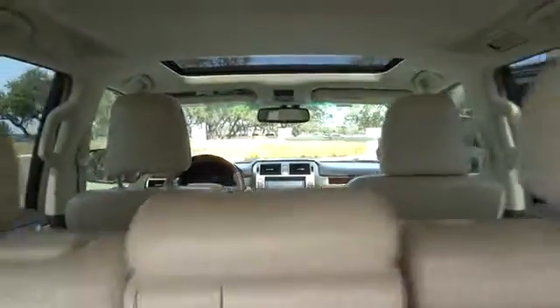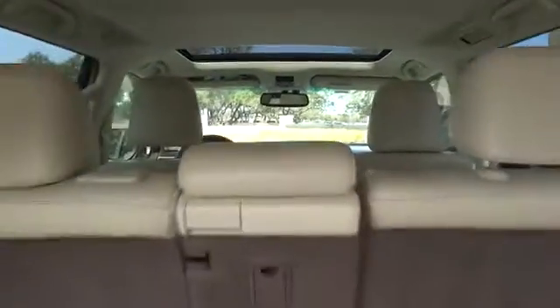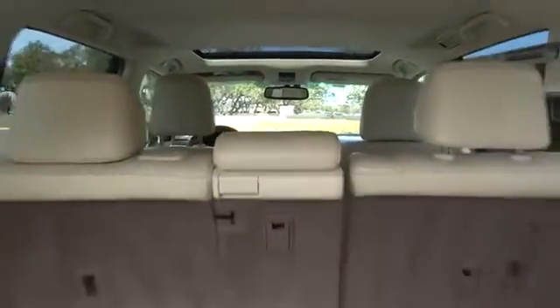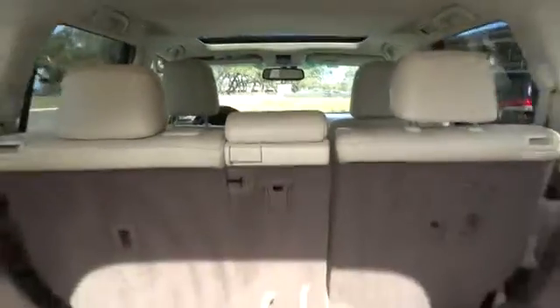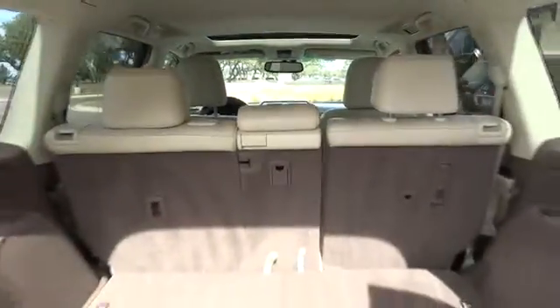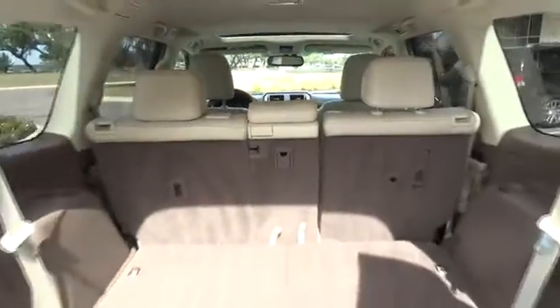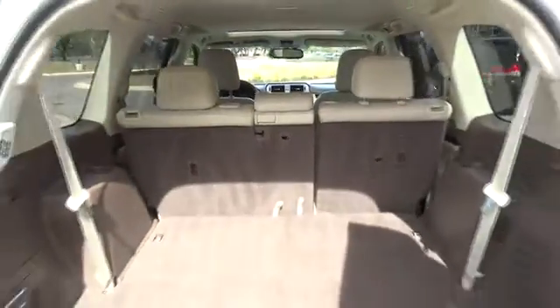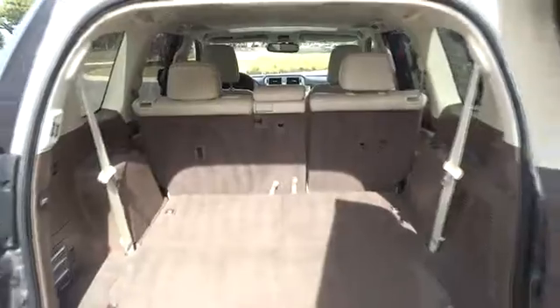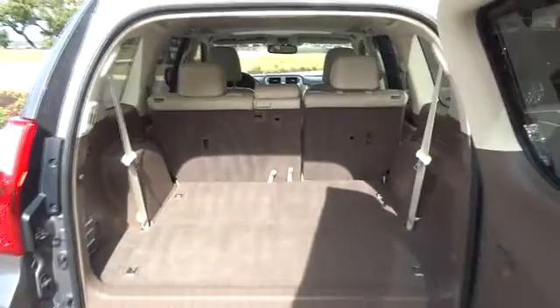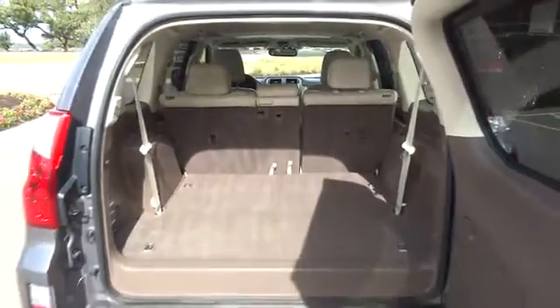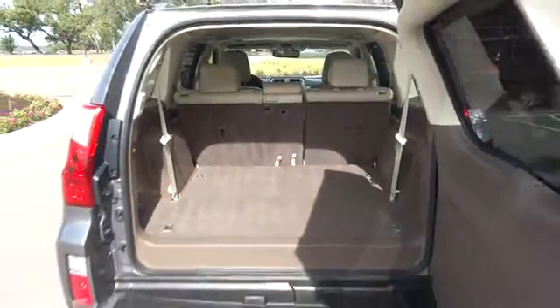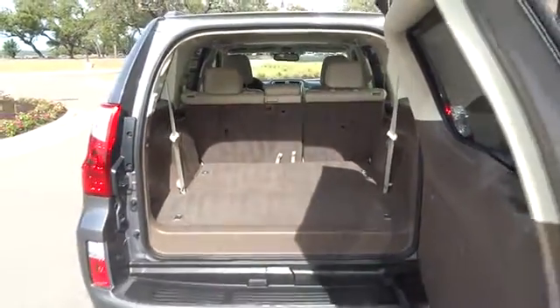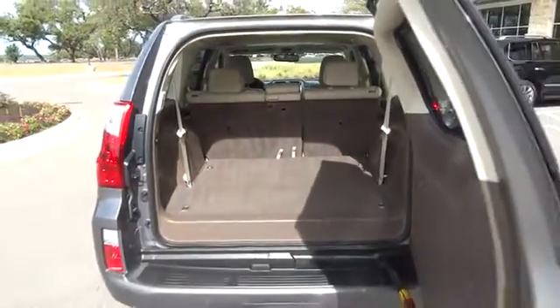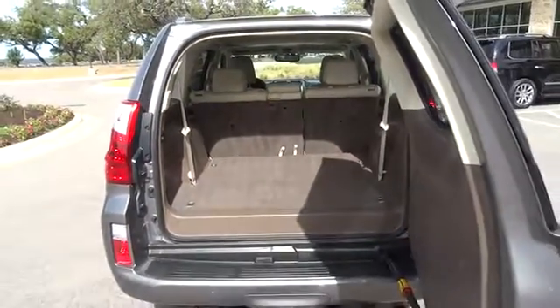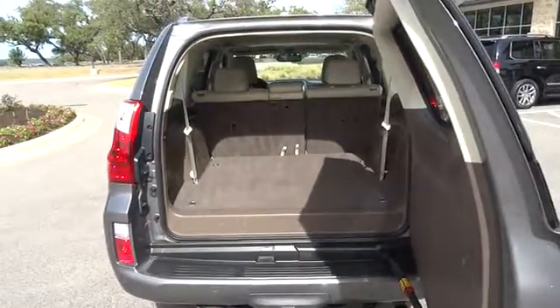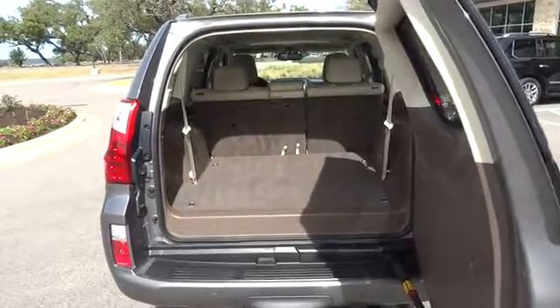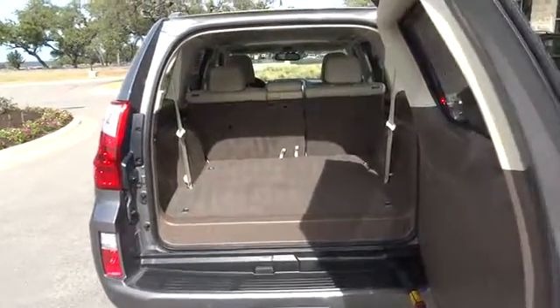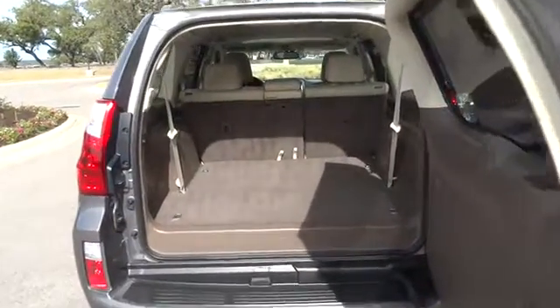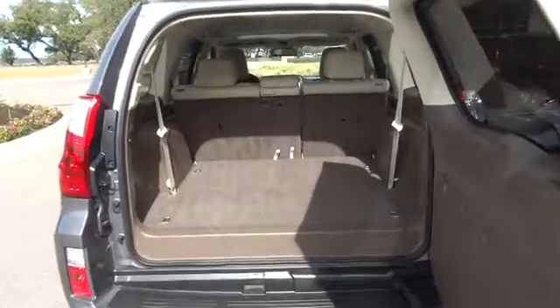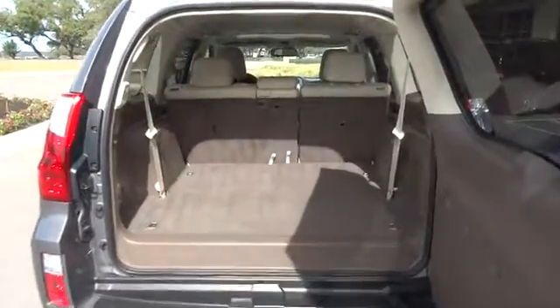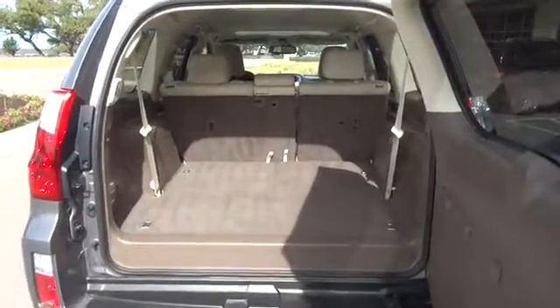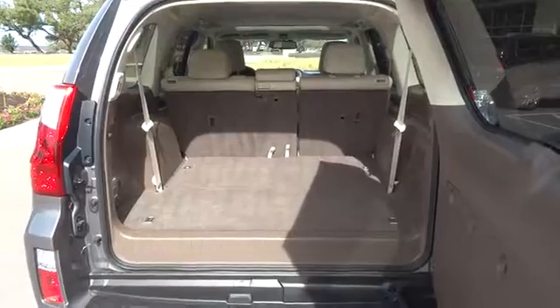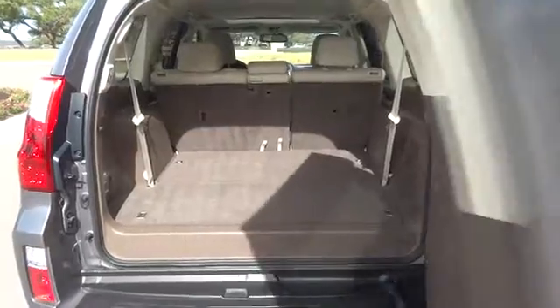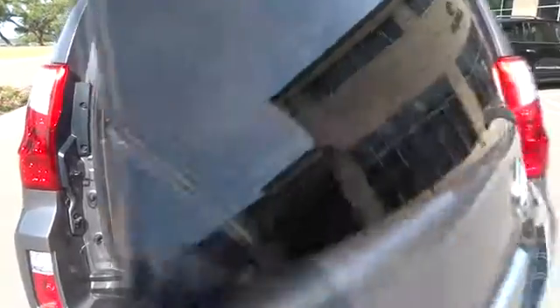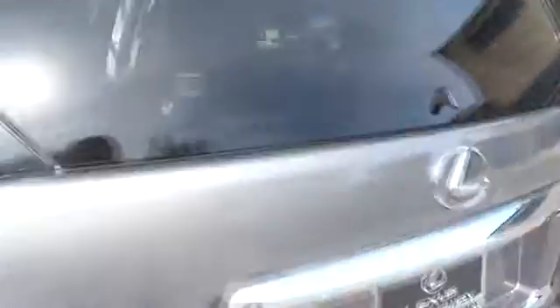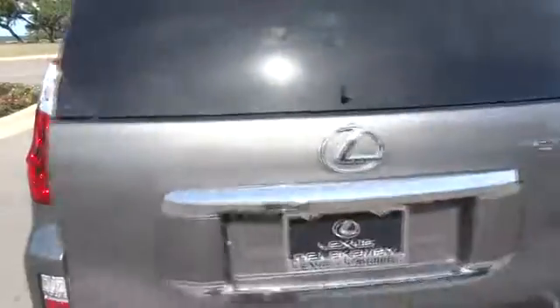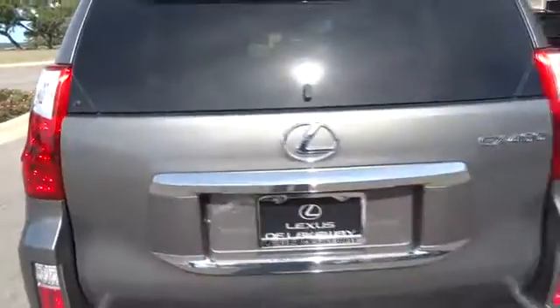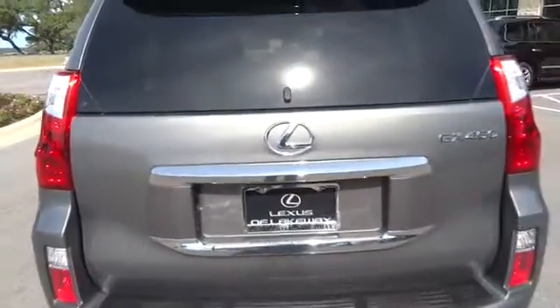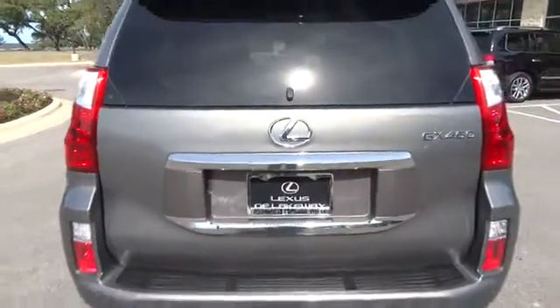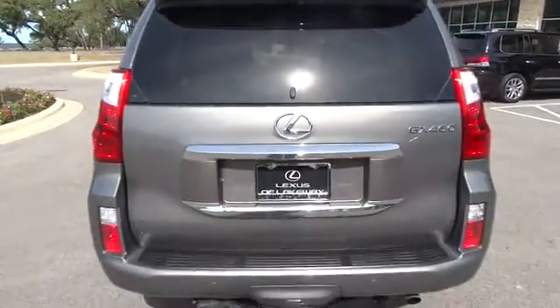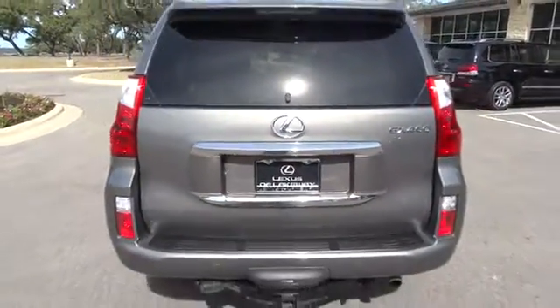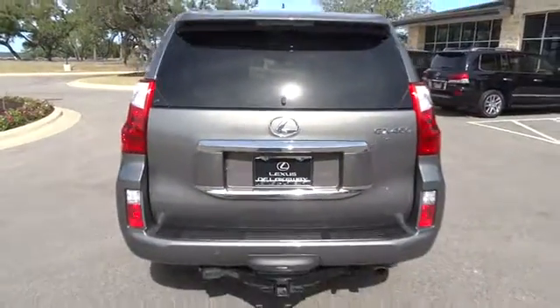Bluetooth, moonroof, leather-wrapped steering wheel, power steering, adjustable steering wheel, floor mats, auto-dimming rear-view mirror, cruise control, keyless start, aluminum wheels, four-wheel disc brakes.